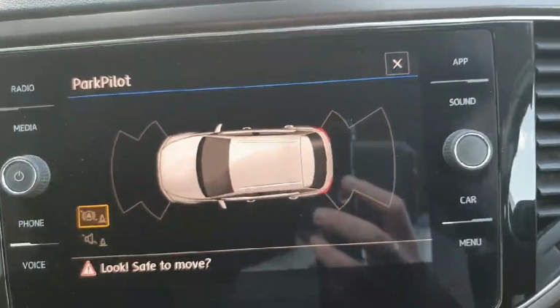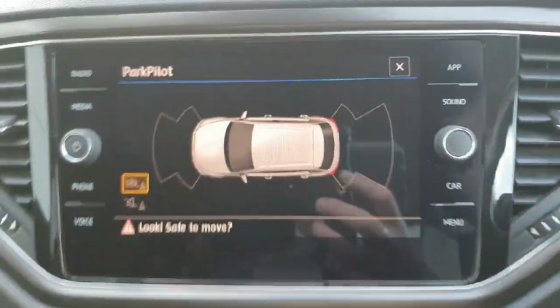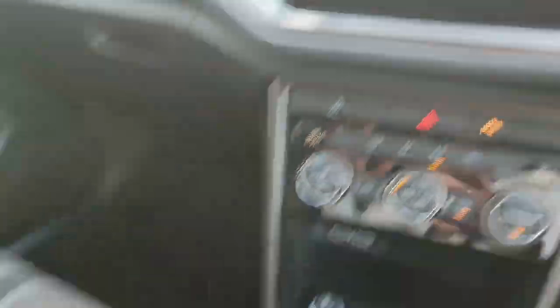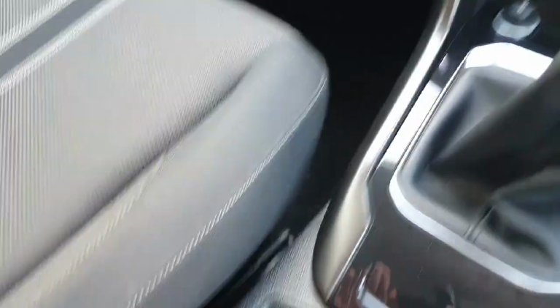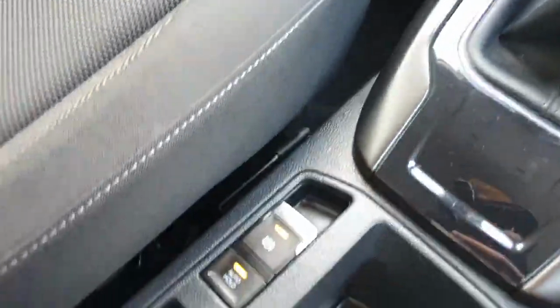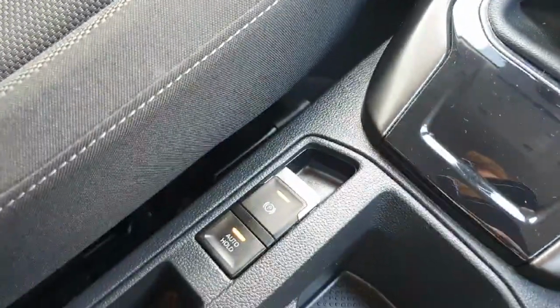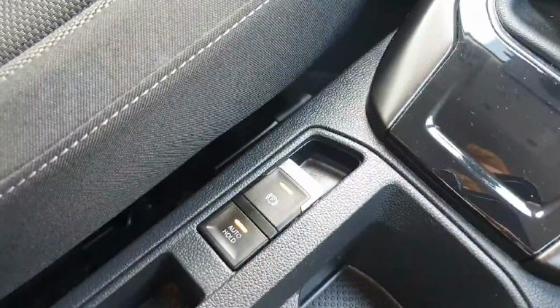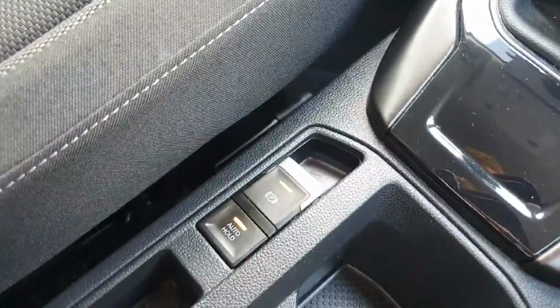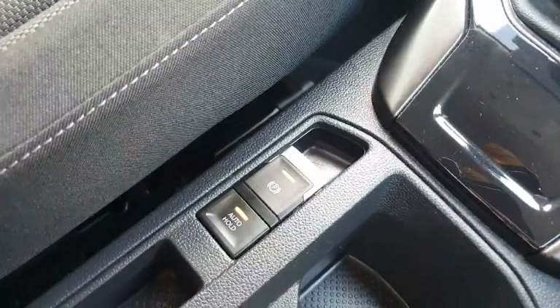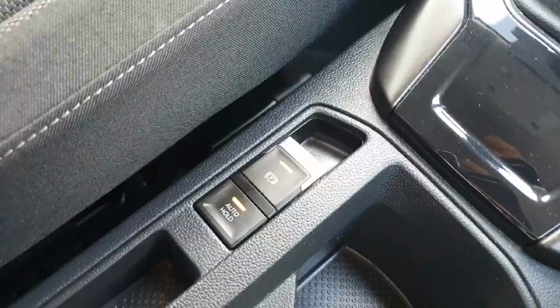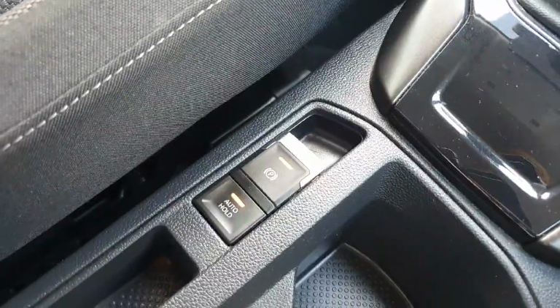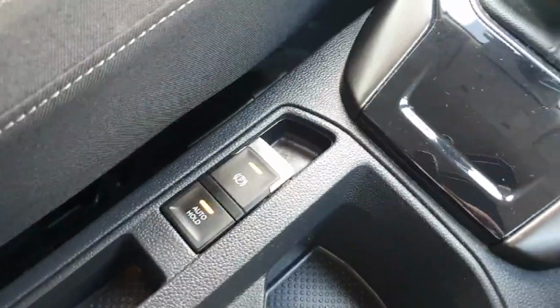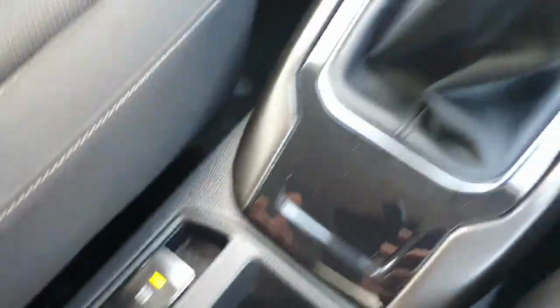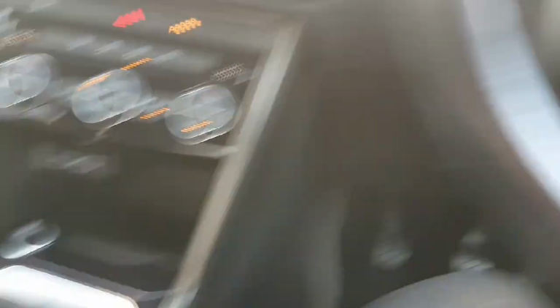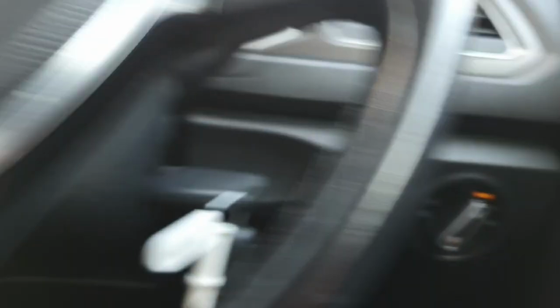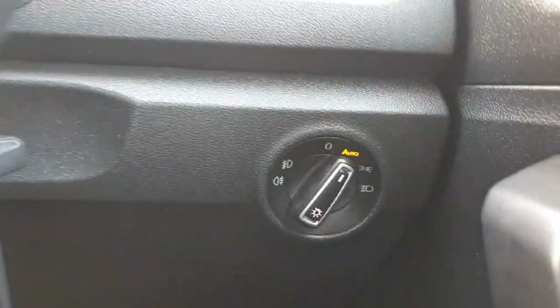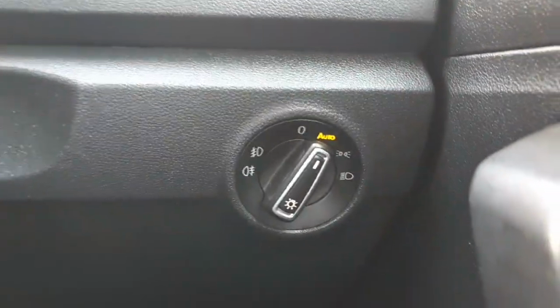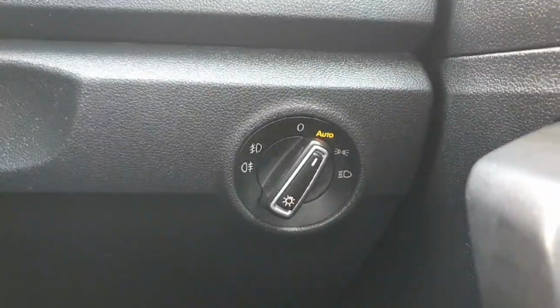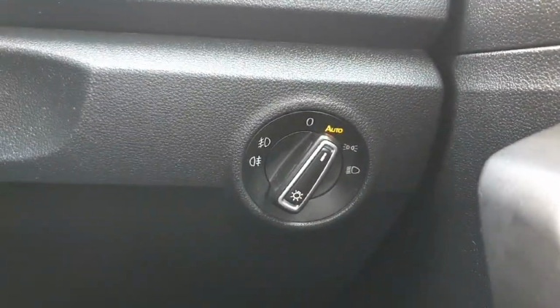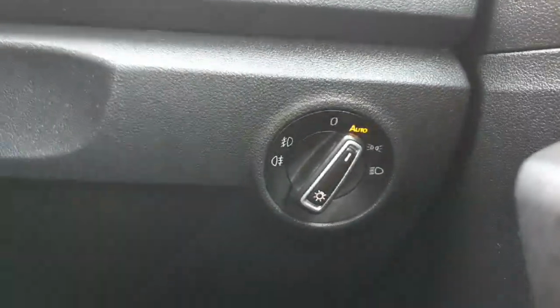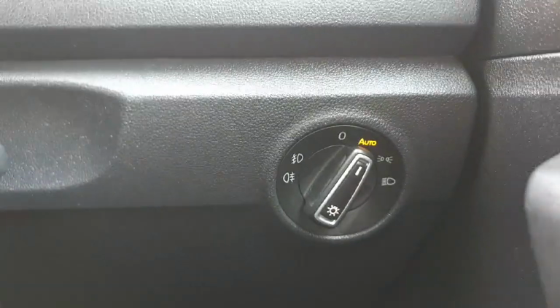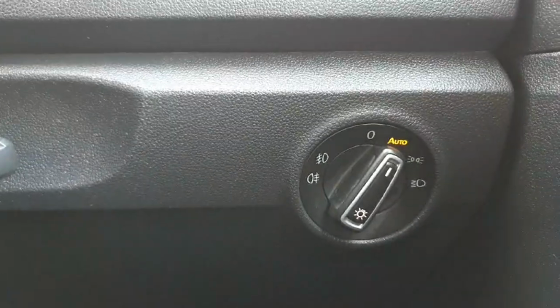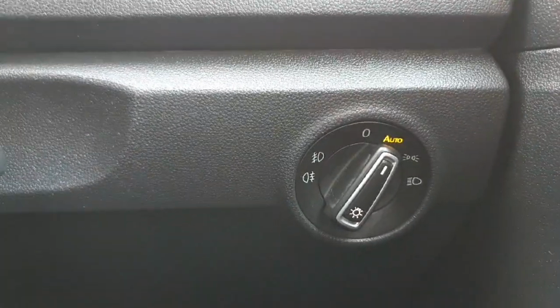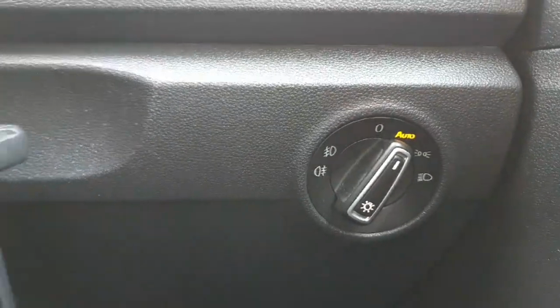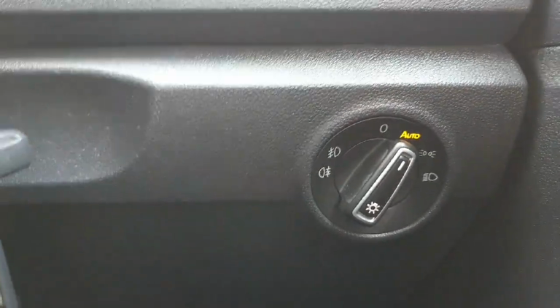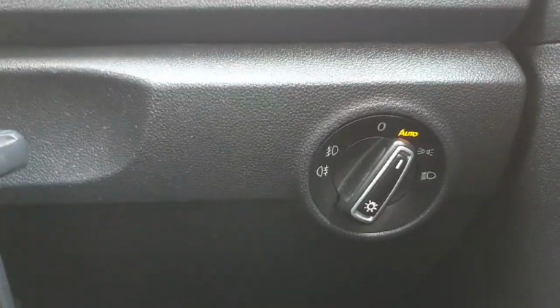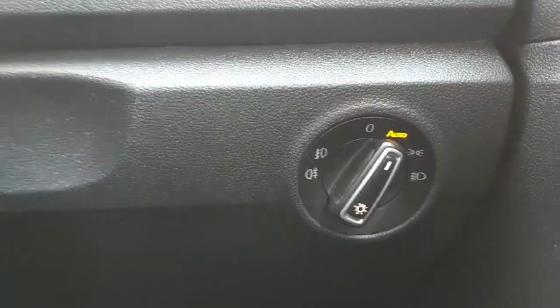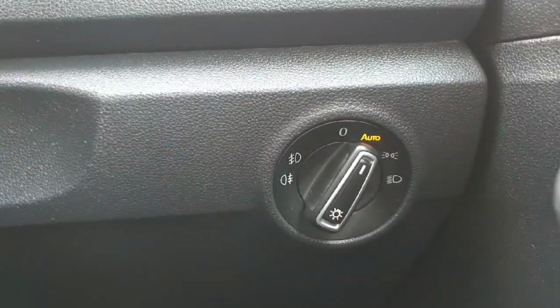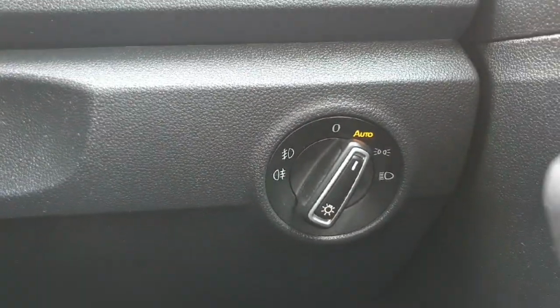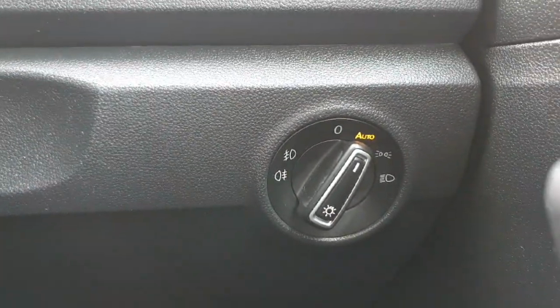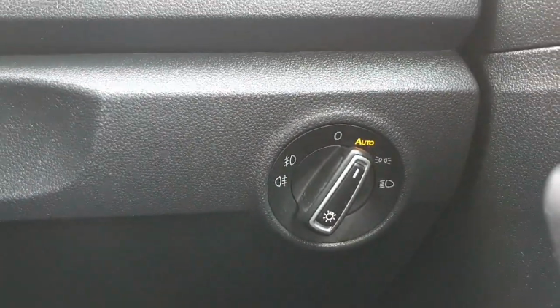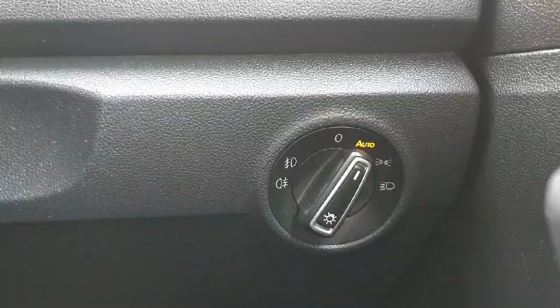Of course, being the T-Roc, it's paired with an electric handbrake with auto hold. The Design trim also comes with automatic headlights as standard, making it nice and convenient with them turning on at the right time.